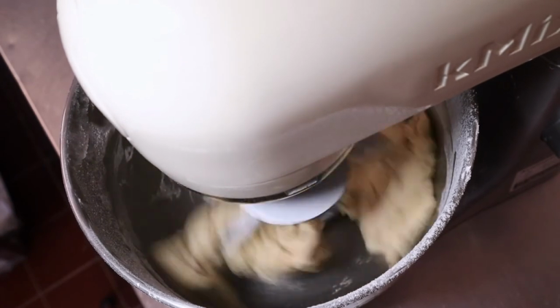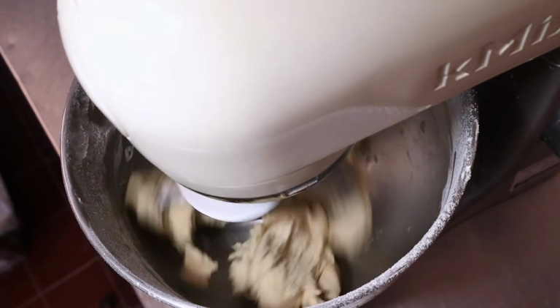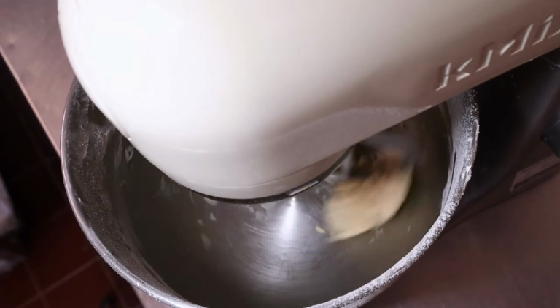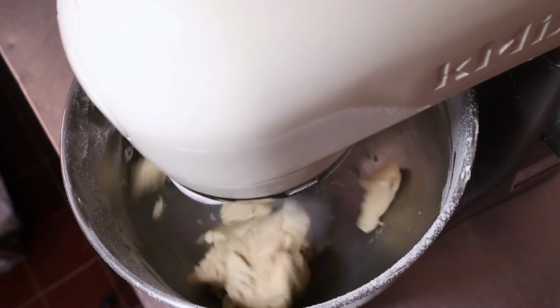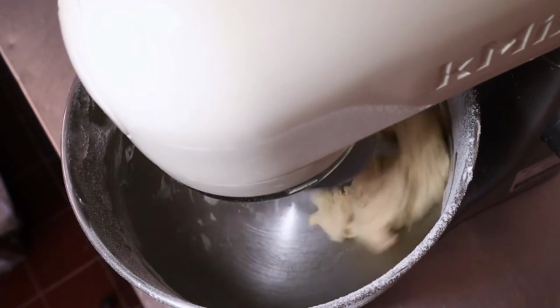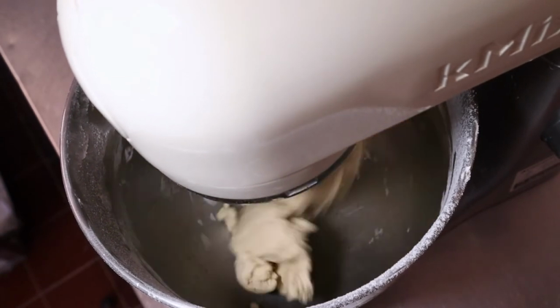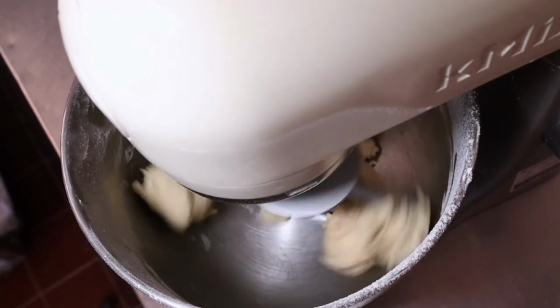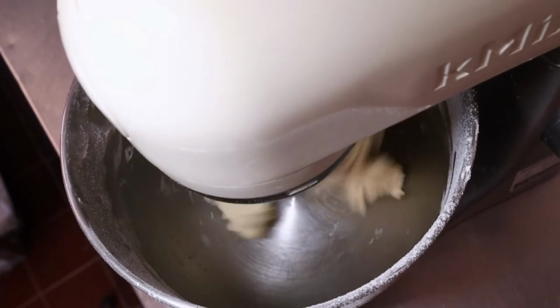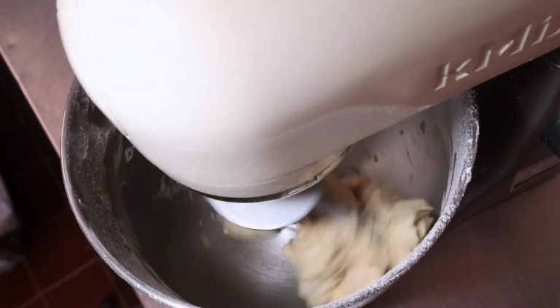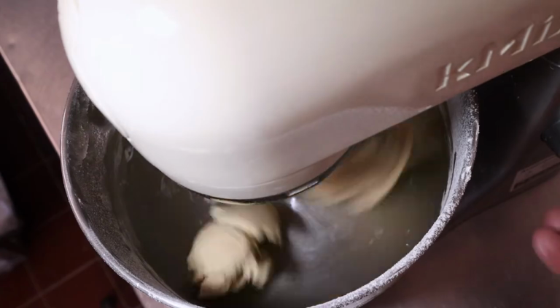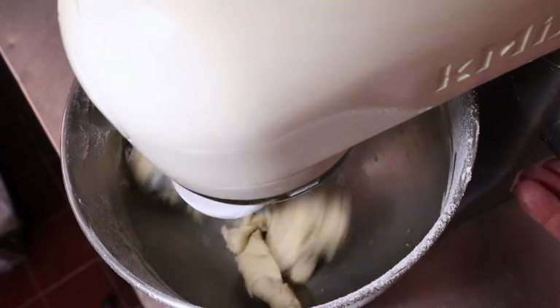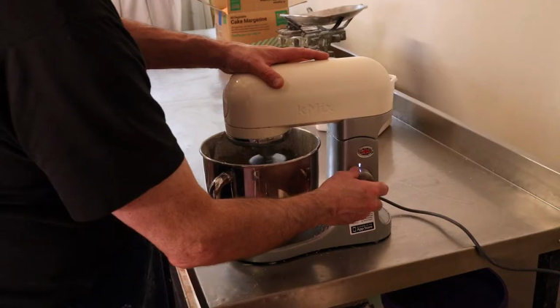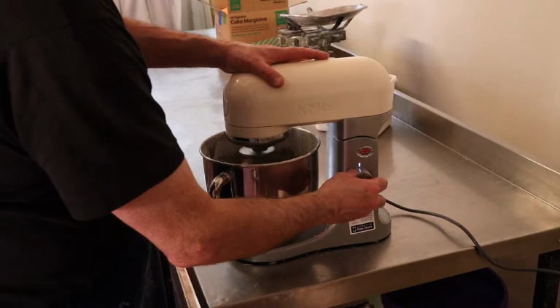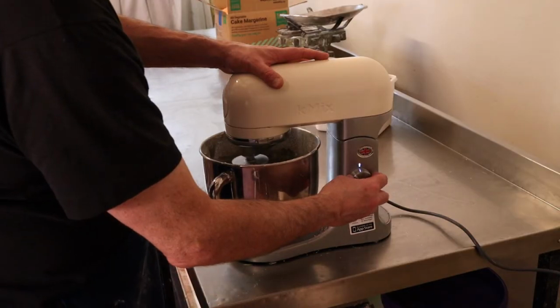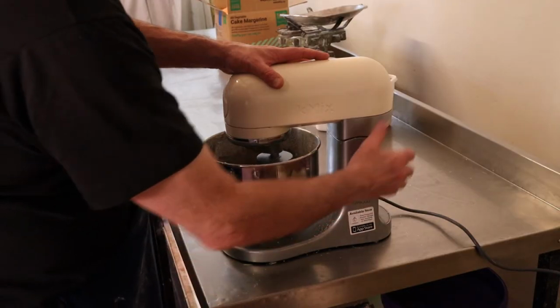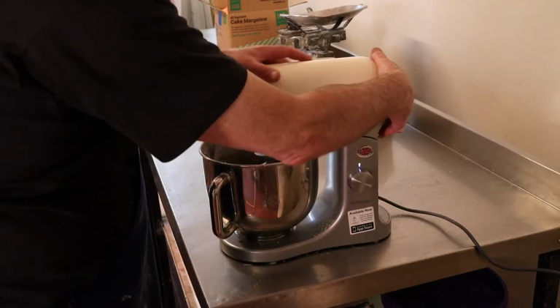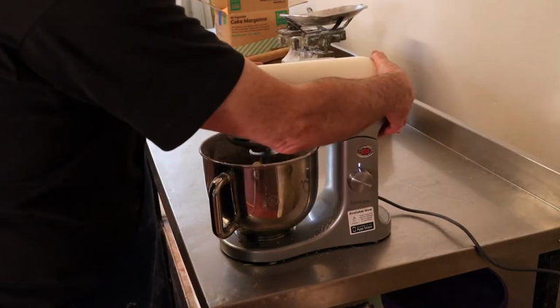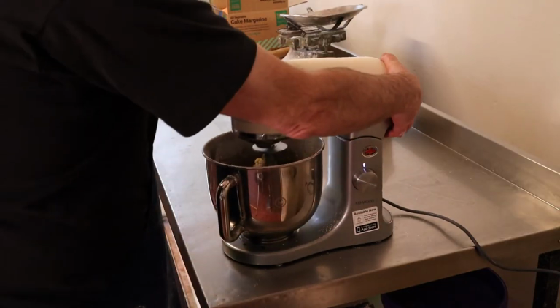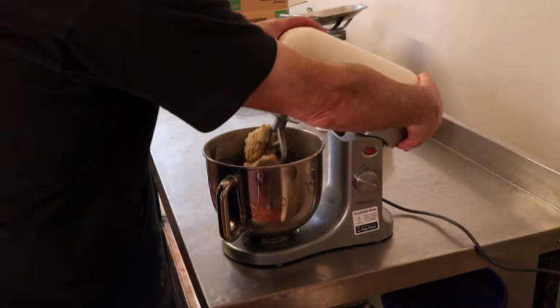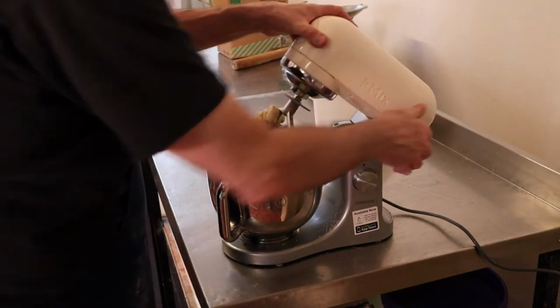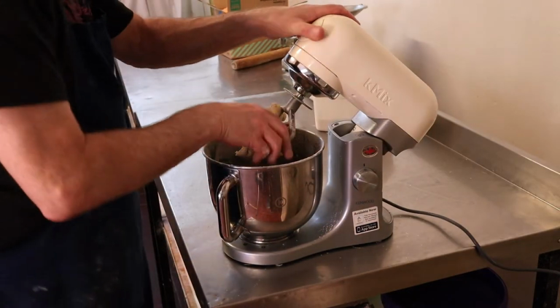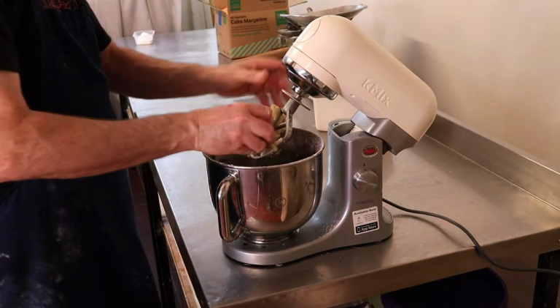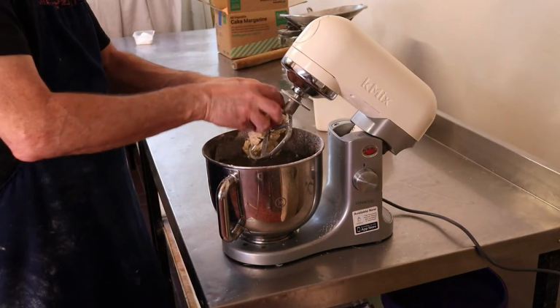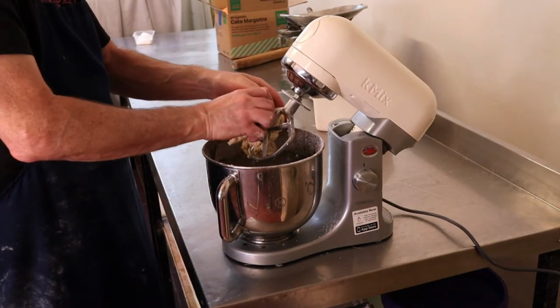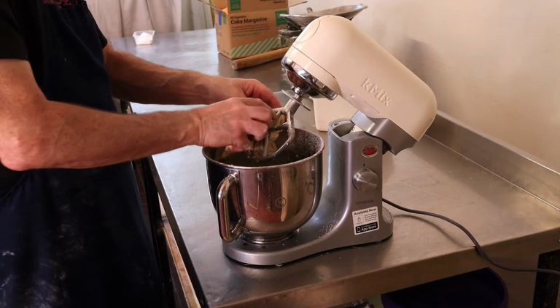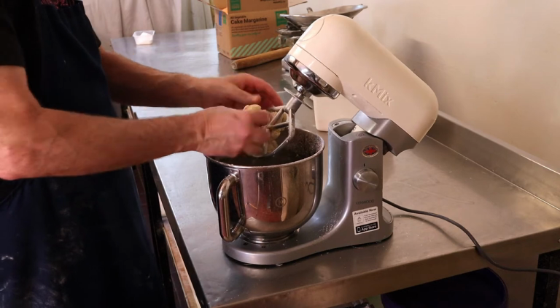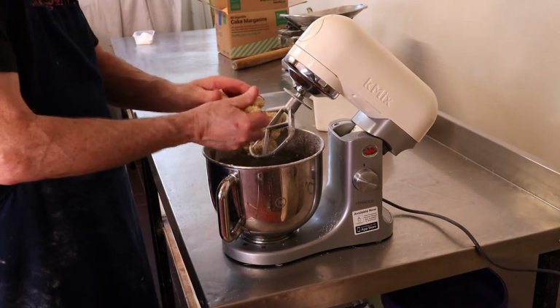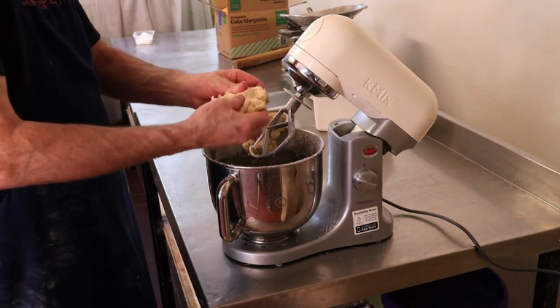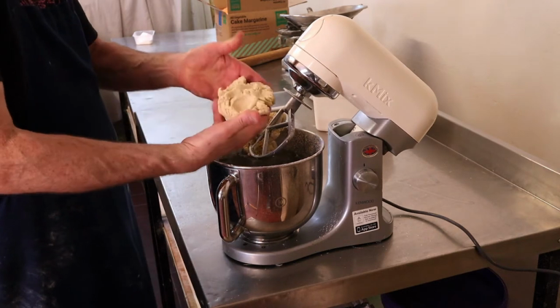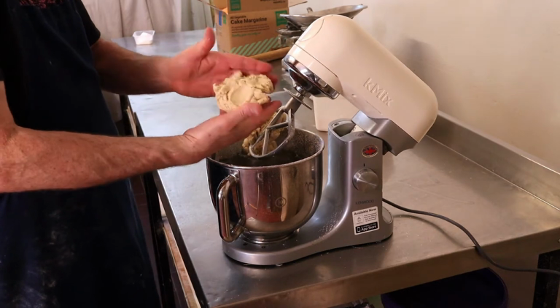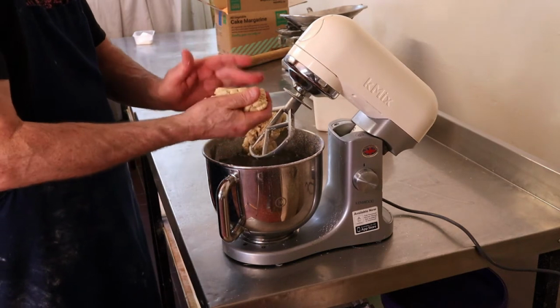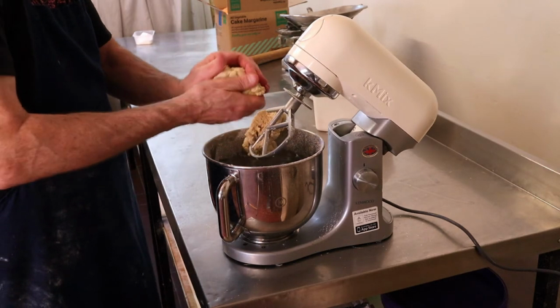That's your pastry ready guys. With this pastry there's no need to rest it because it's got no gluten in it — you can use it practically straight away, and that's just right.